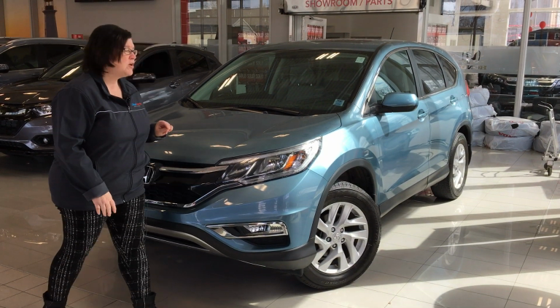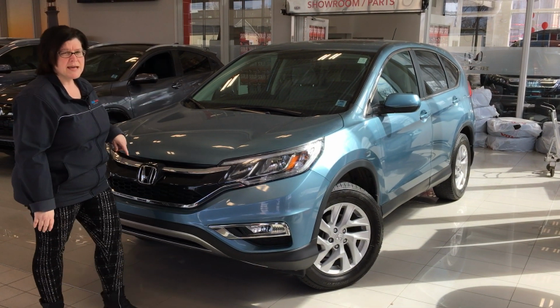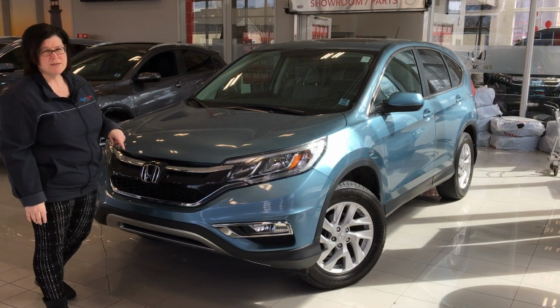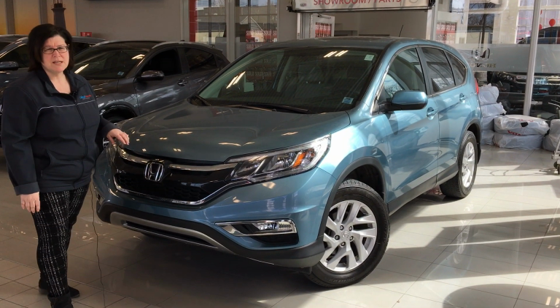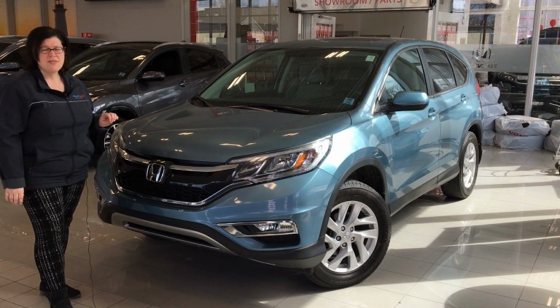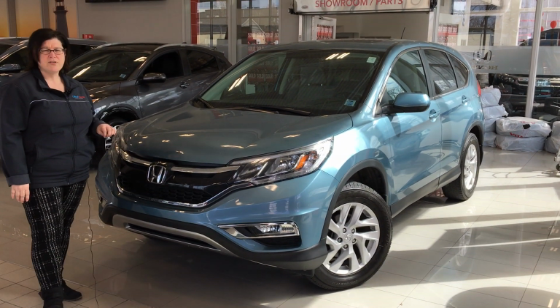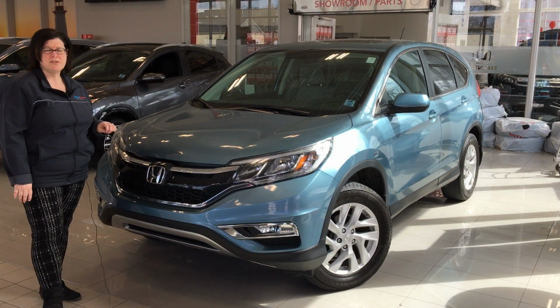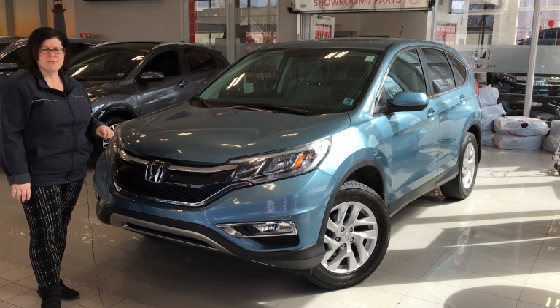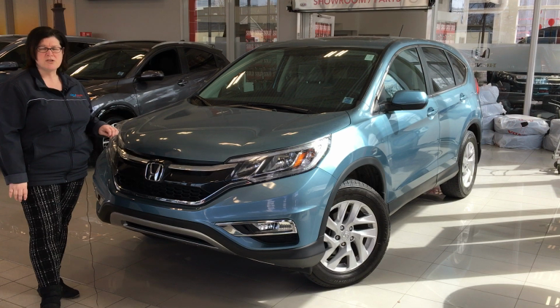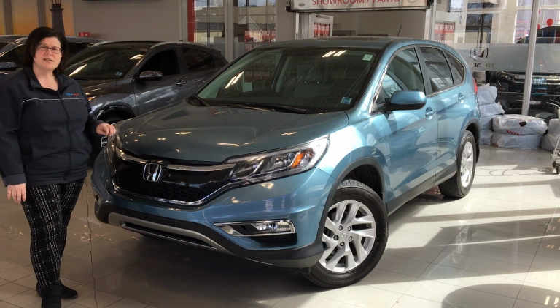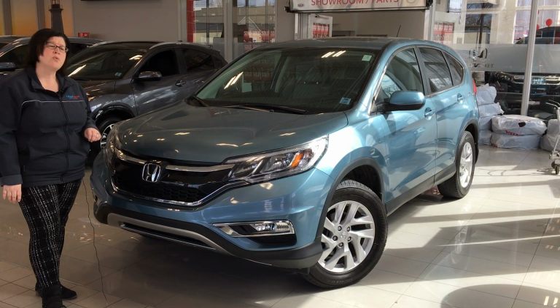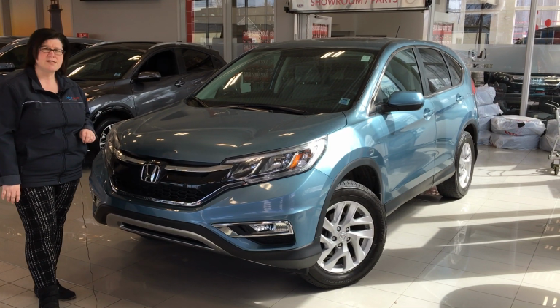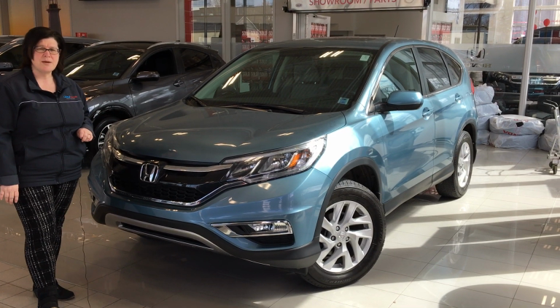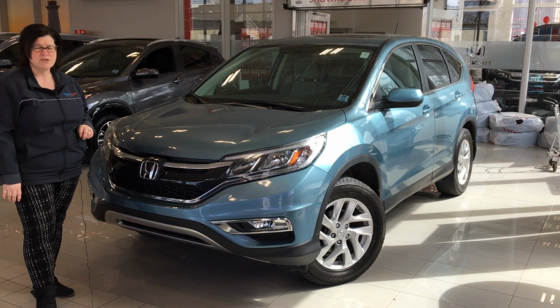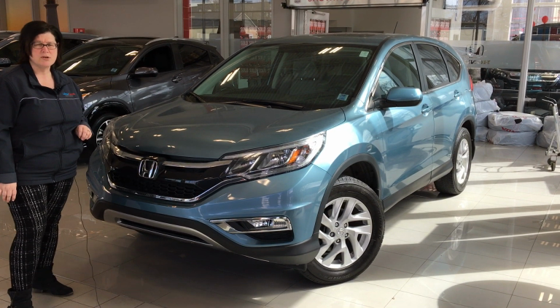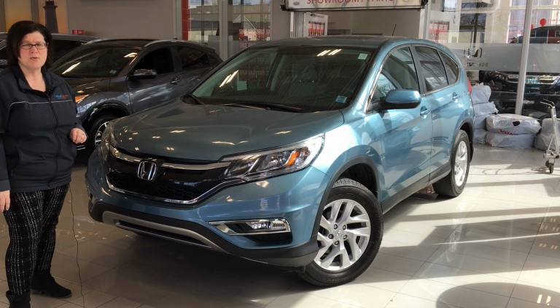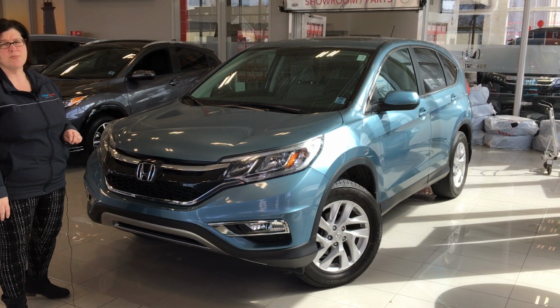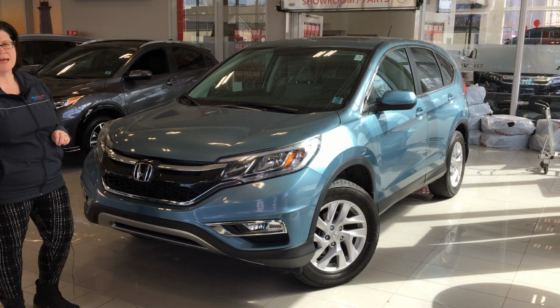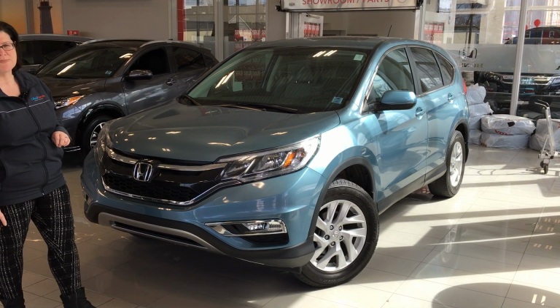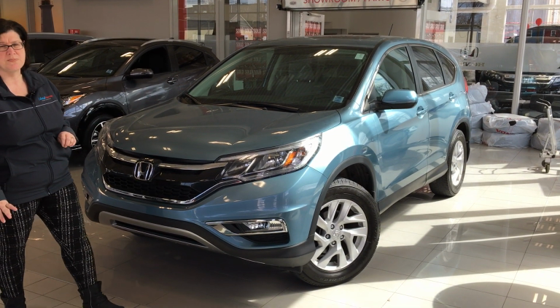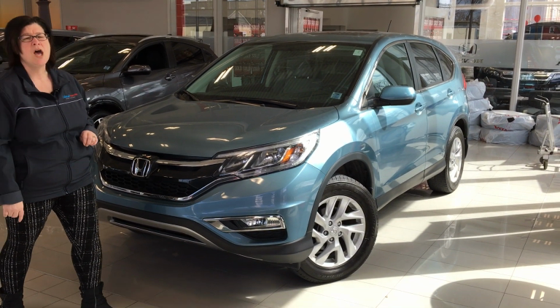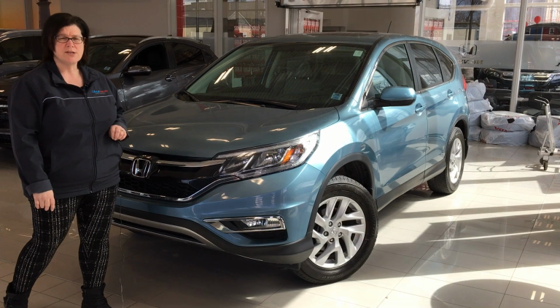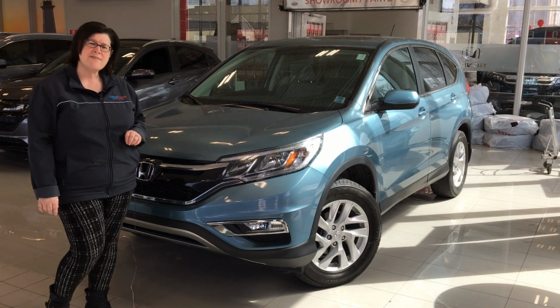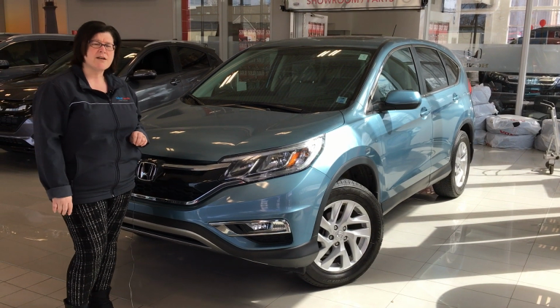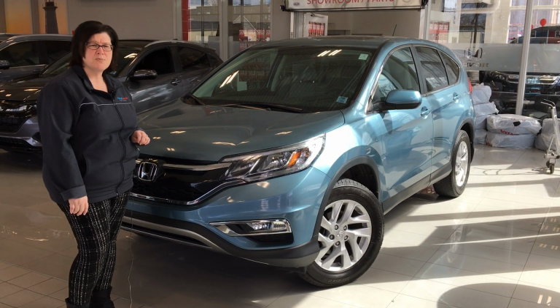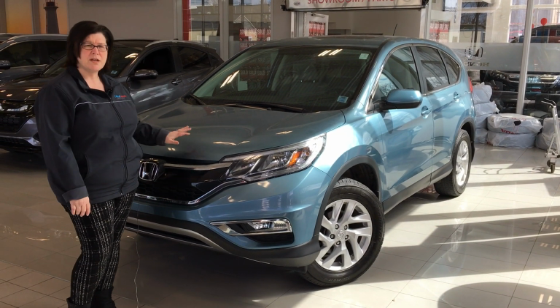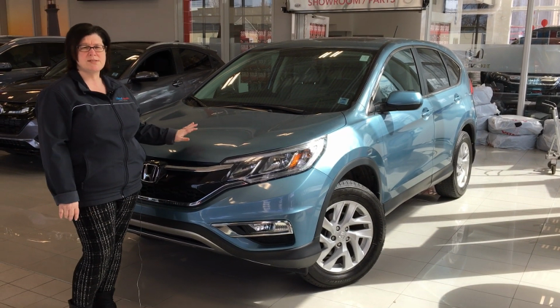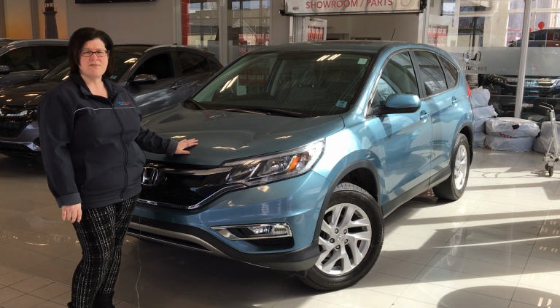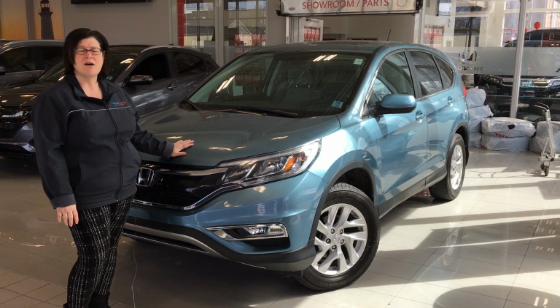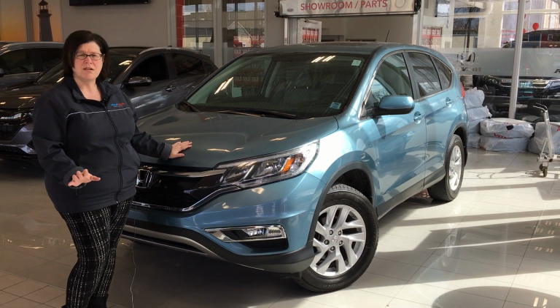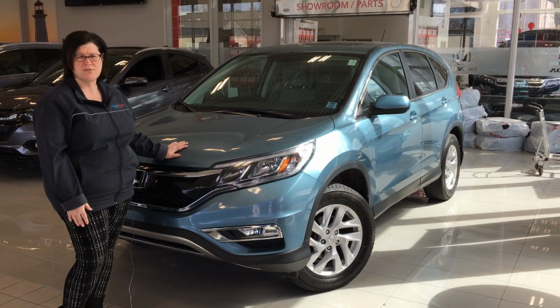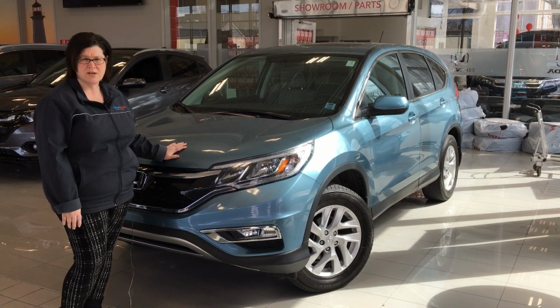The oil change has been completed, along with the air filters and the rear differential service. There's a 7-year, 160K powertrain warranty and the 100-point mechanical inspection has been completed. We also have the Carfax report available with this CR-V and on all other certified vehicles.